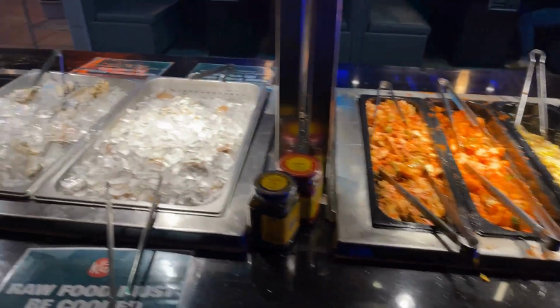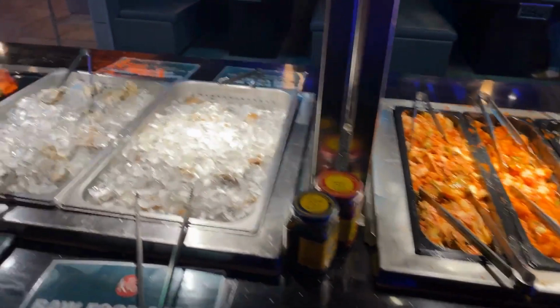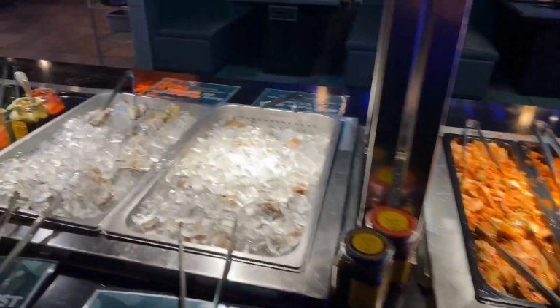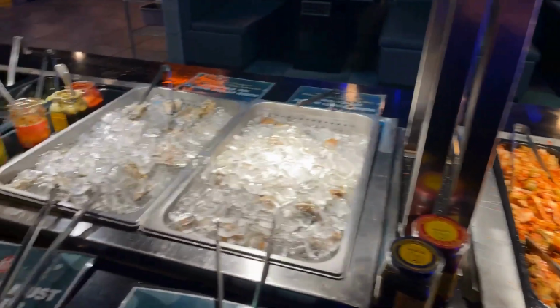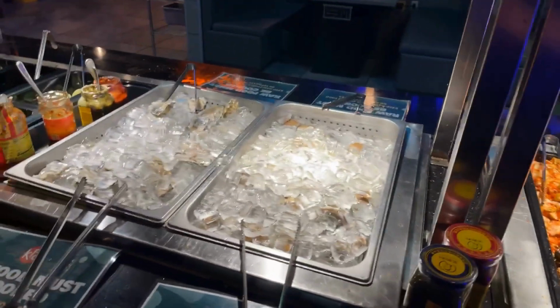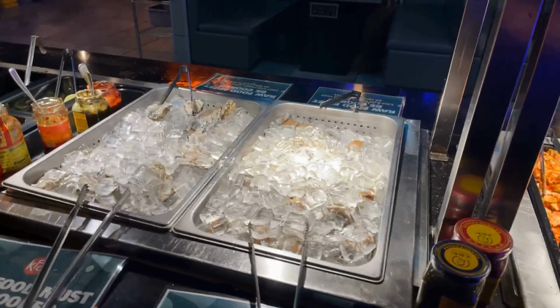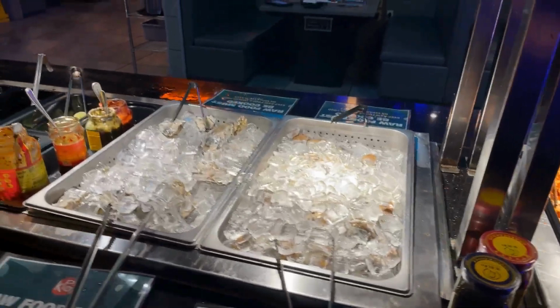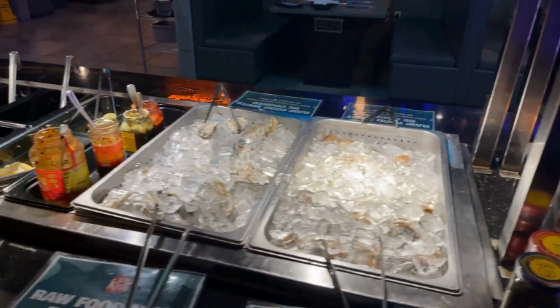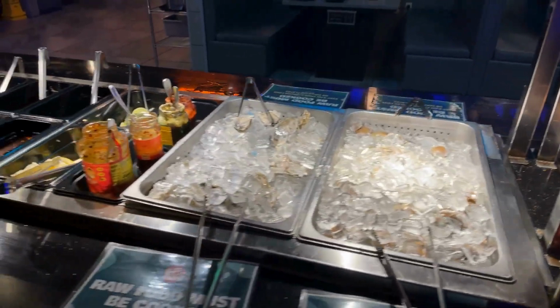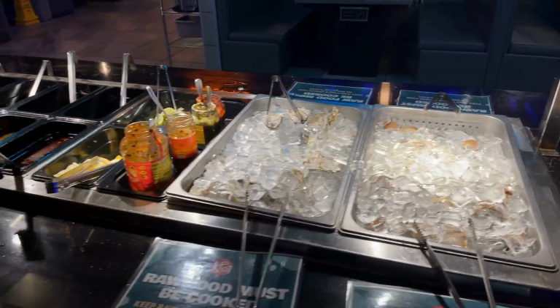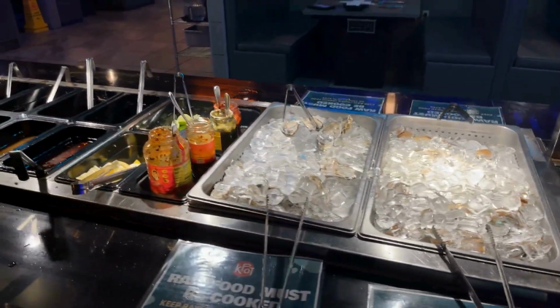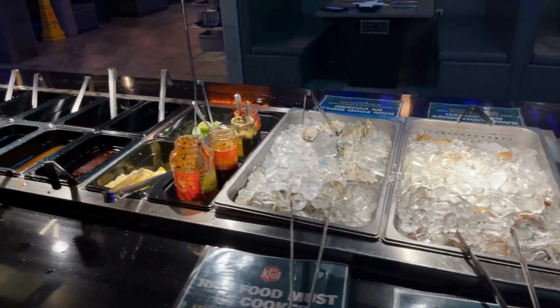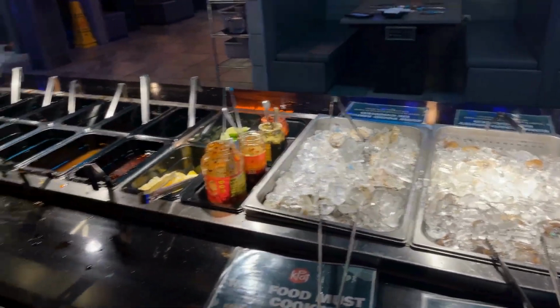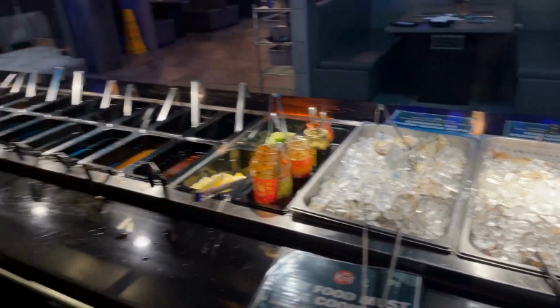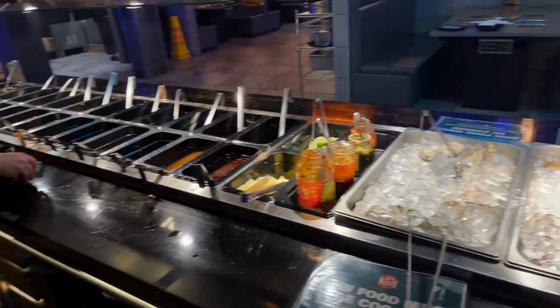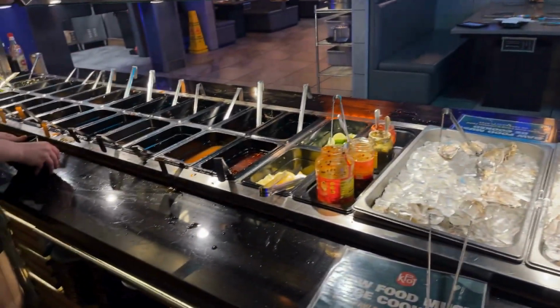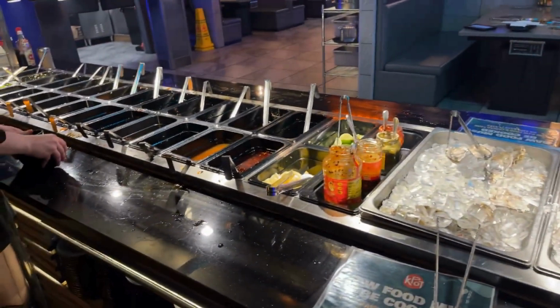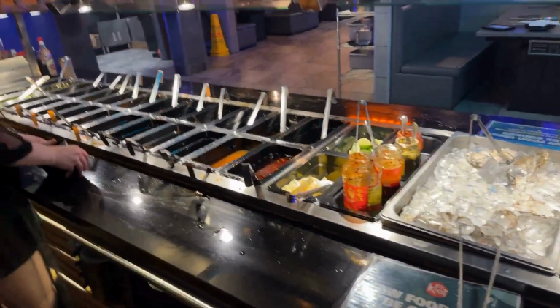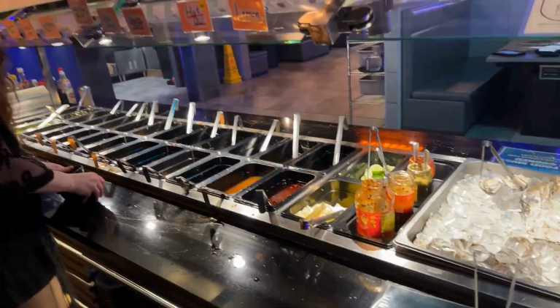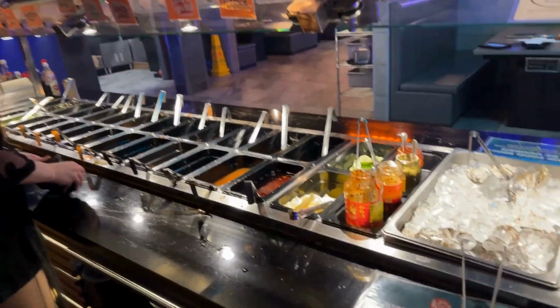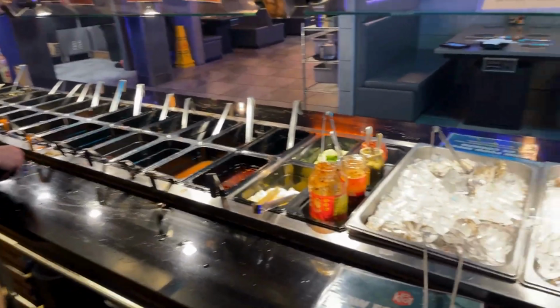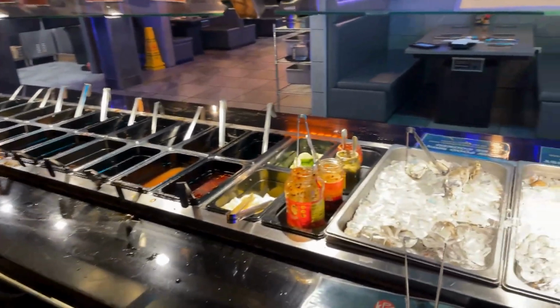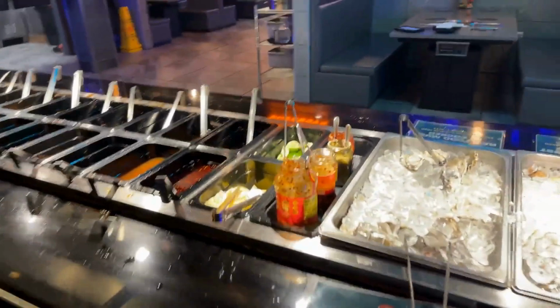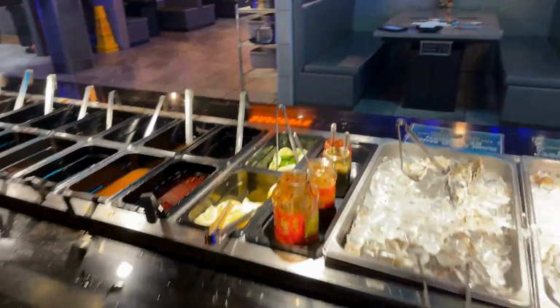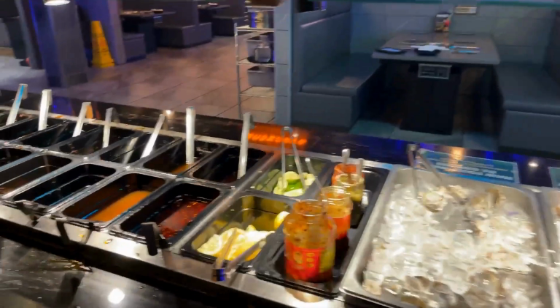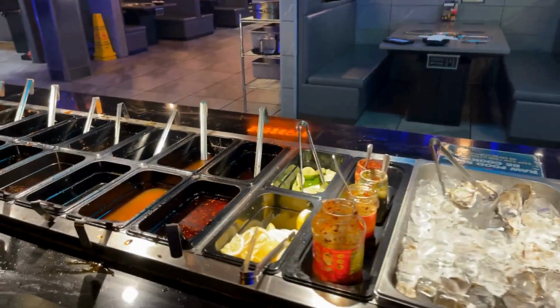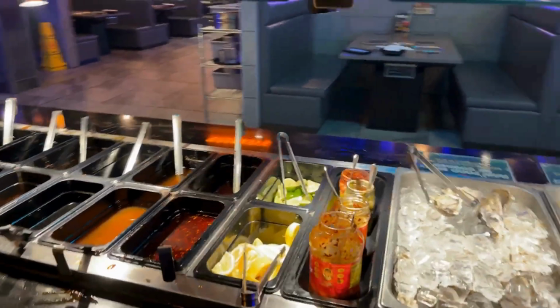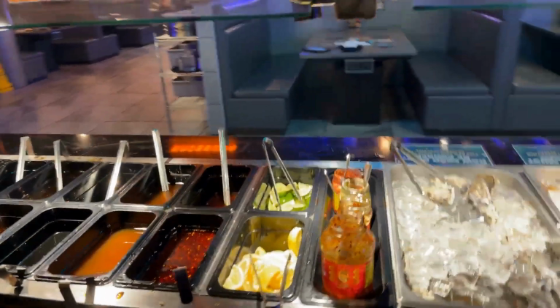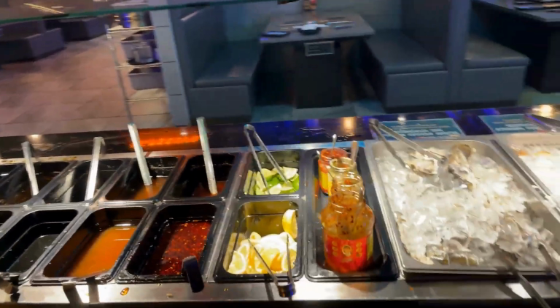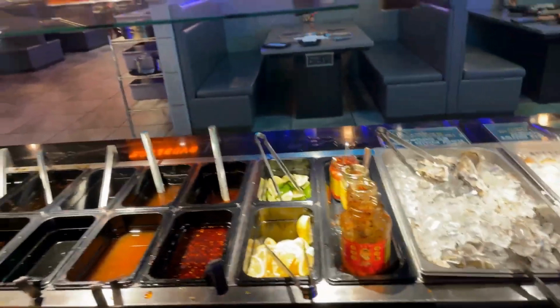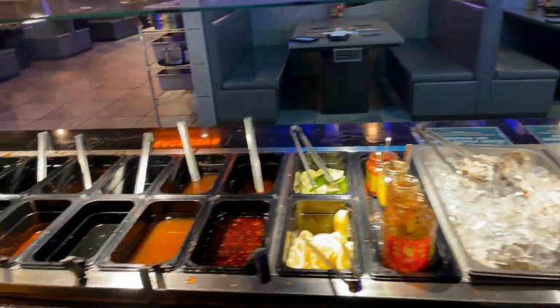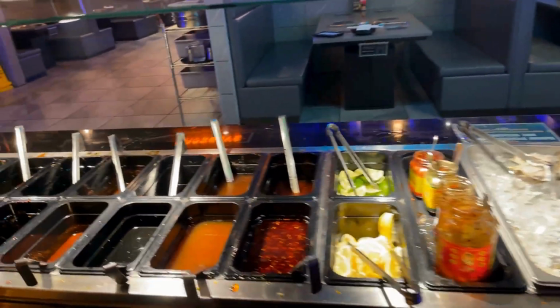And over here is the sauce bar with different sauces.